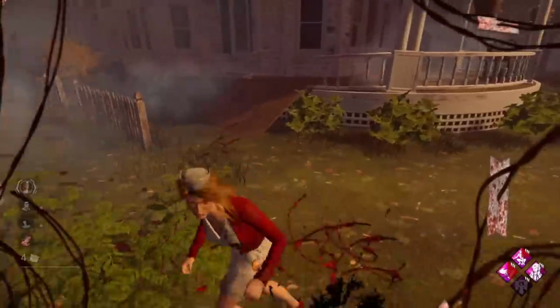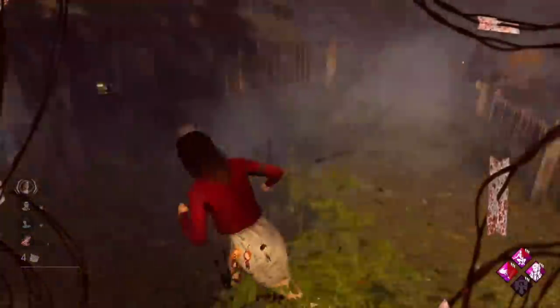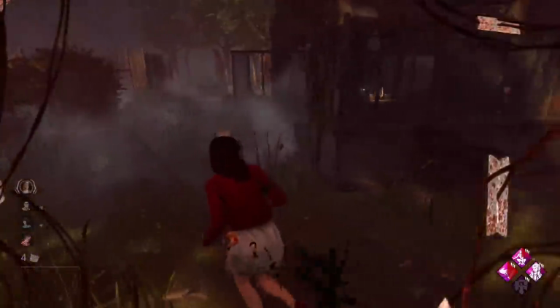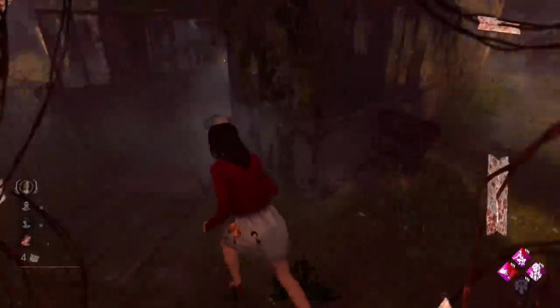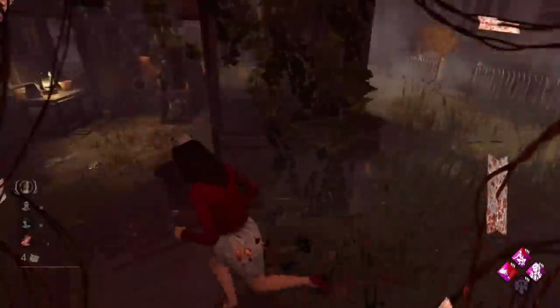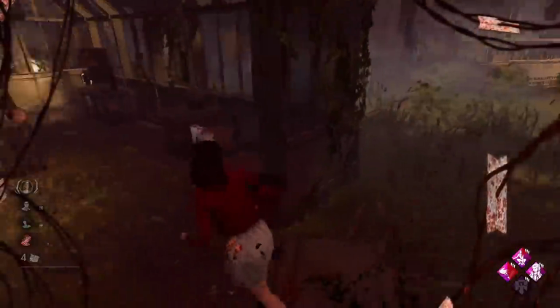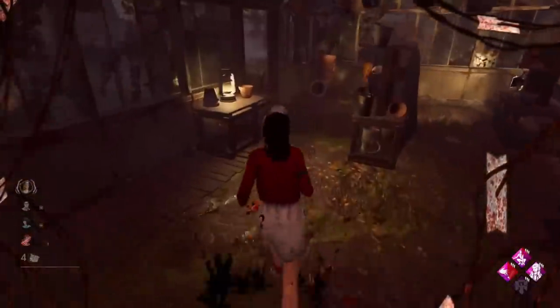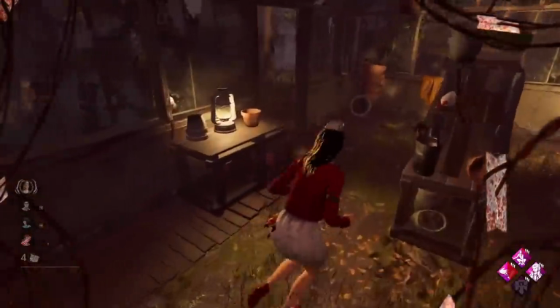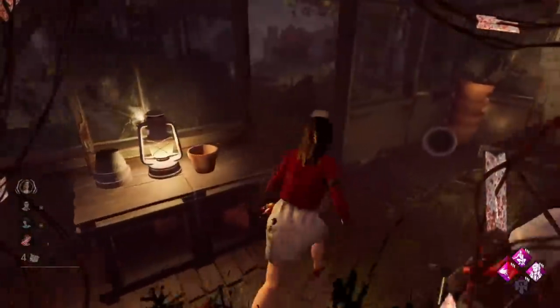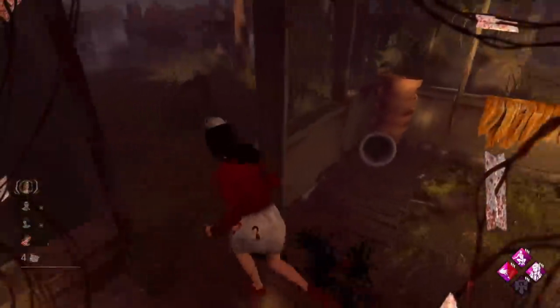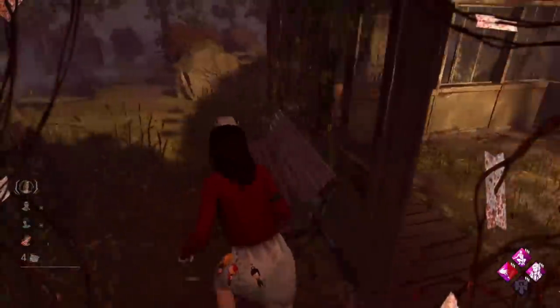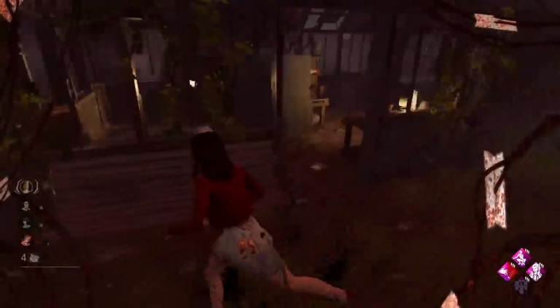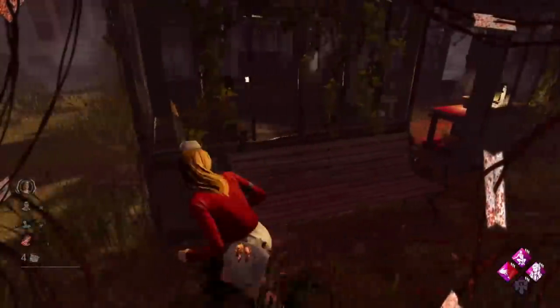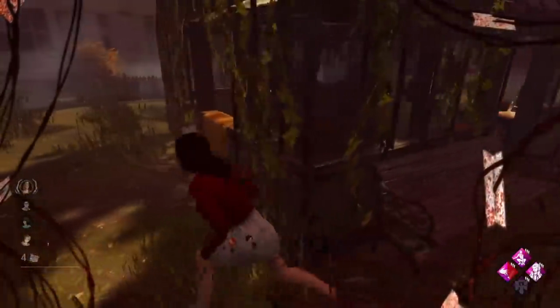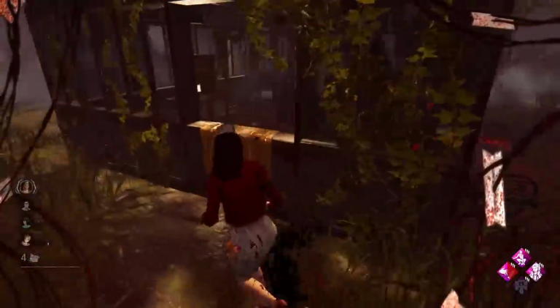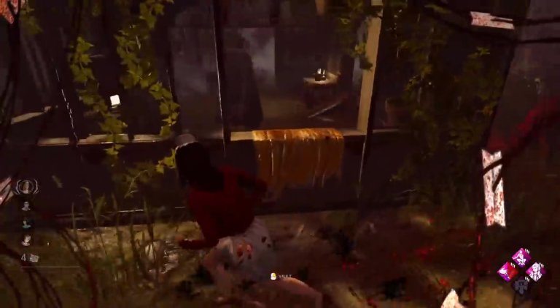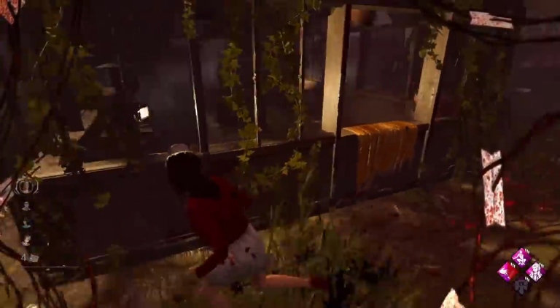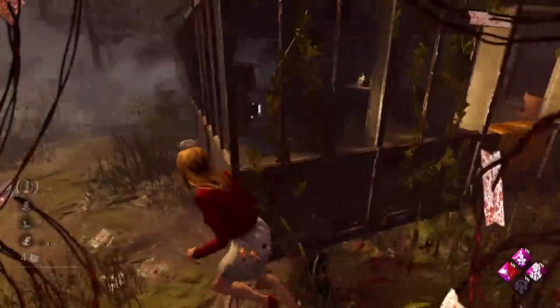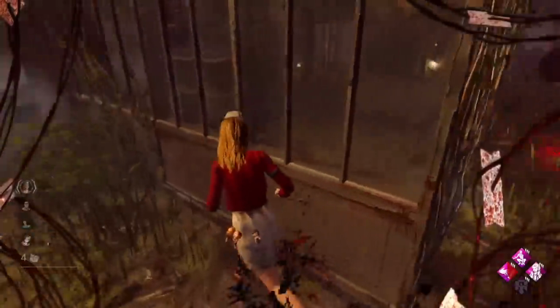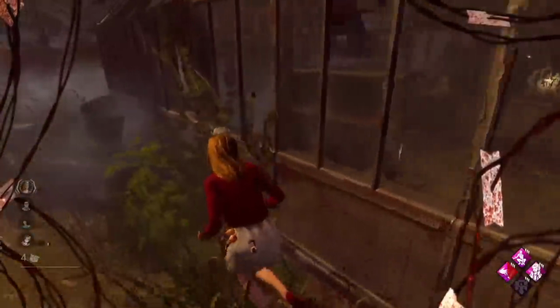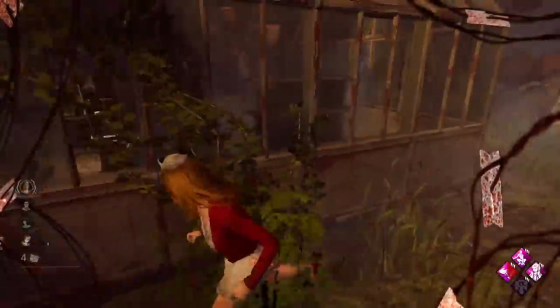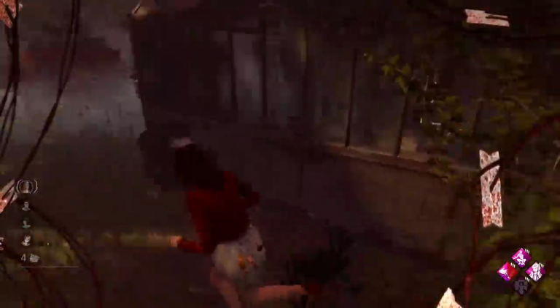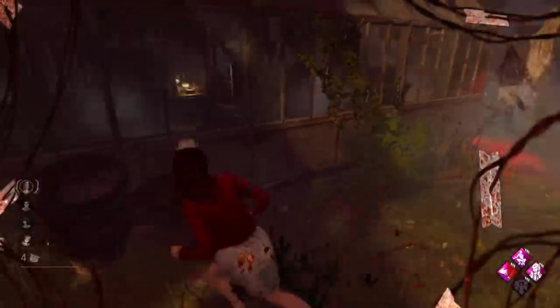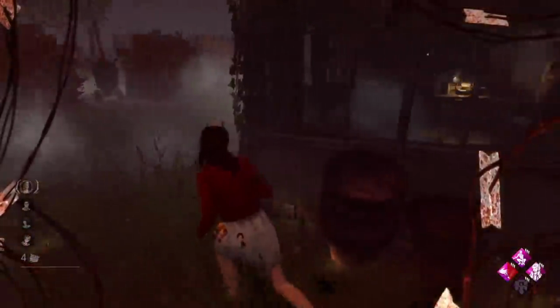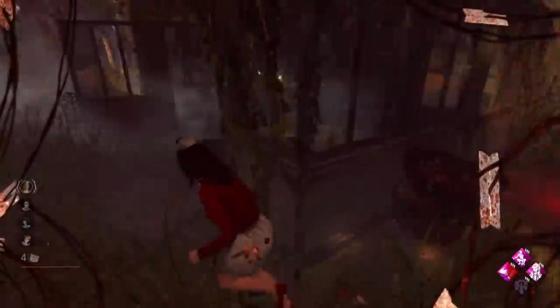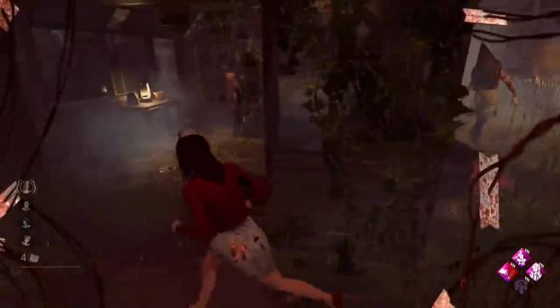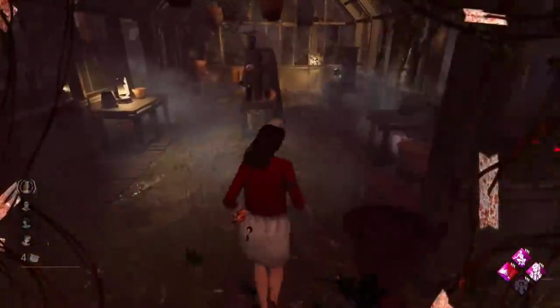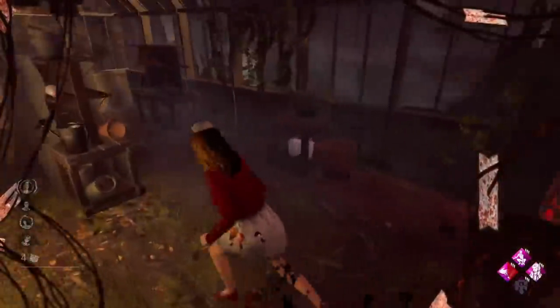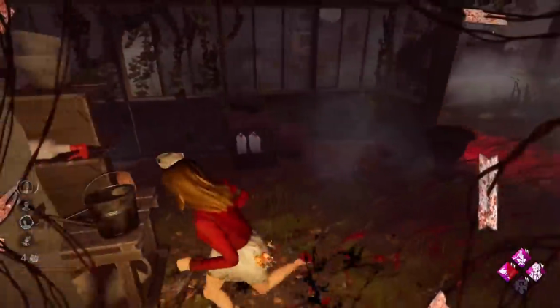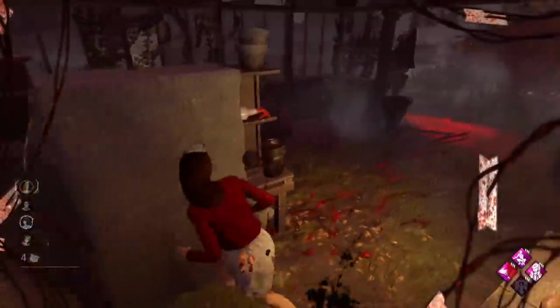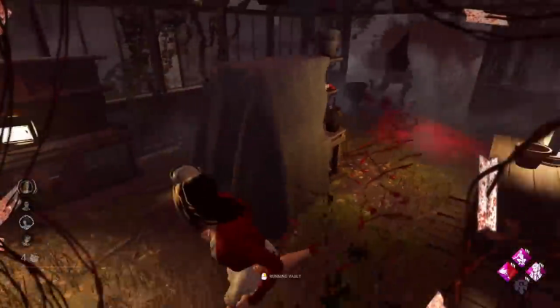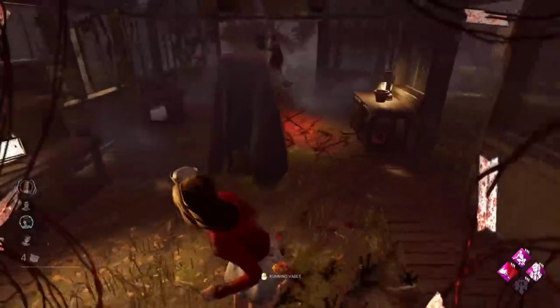Hopefully he stays on us — yeah he is staying. When we get Quick and Quiet back we can try and jump in a locker. We've already got it back now actually. Obviously no lockers here though, so we're just going to have to play the window. Although he's probably going for the power again.